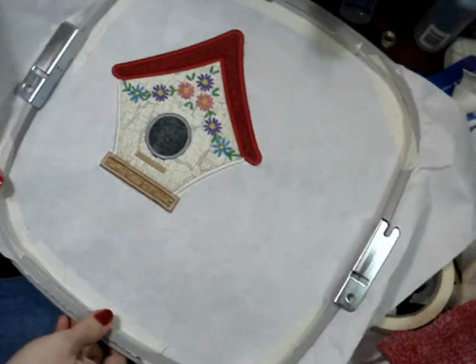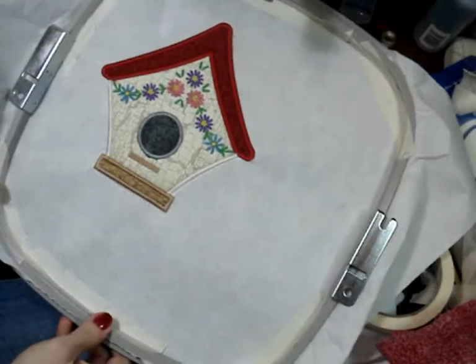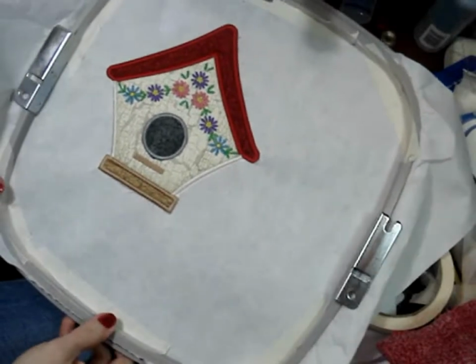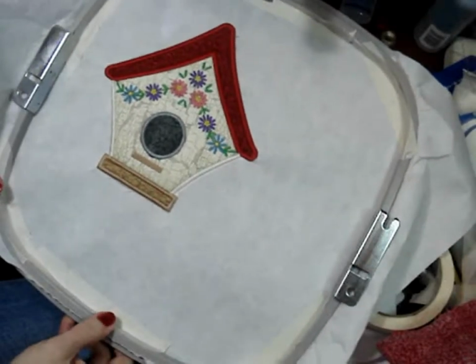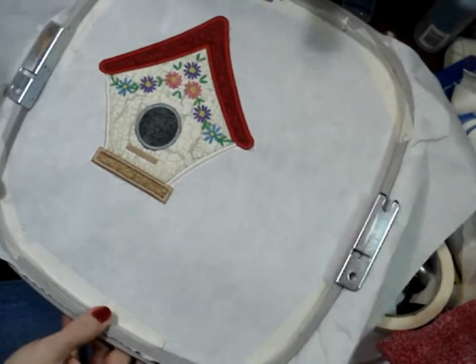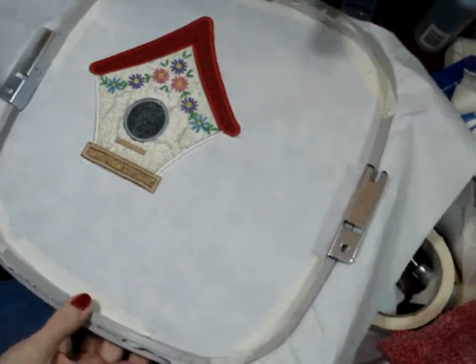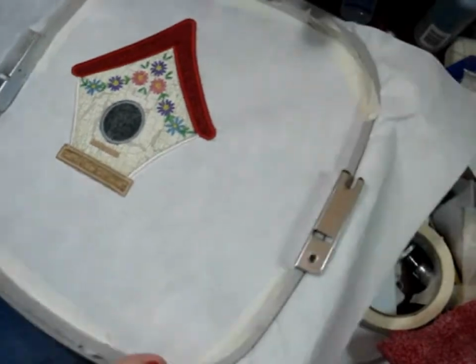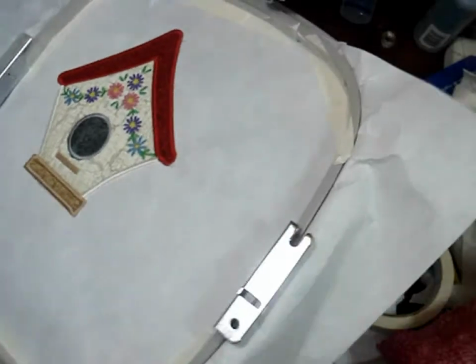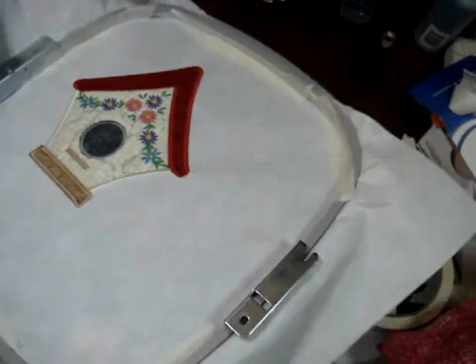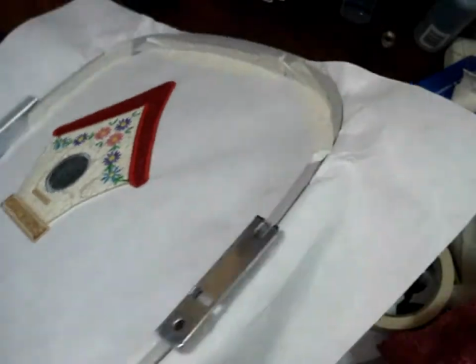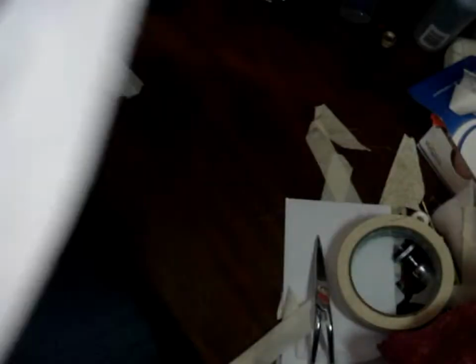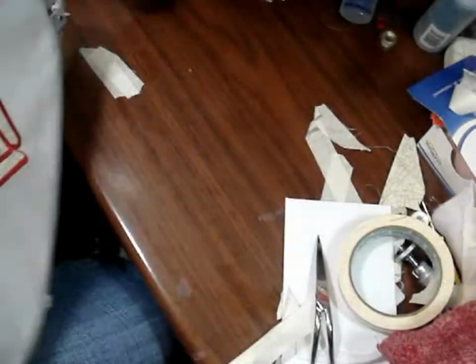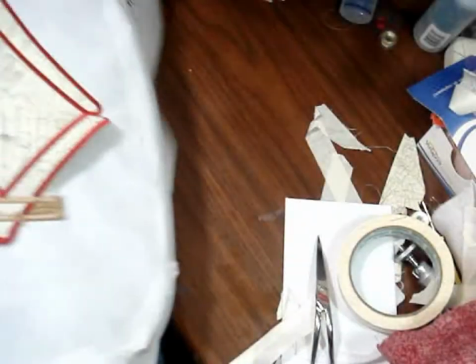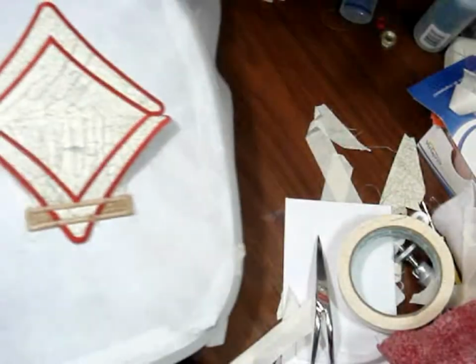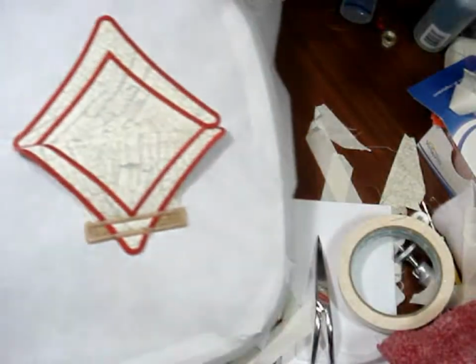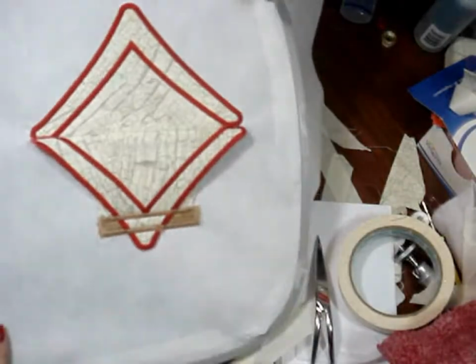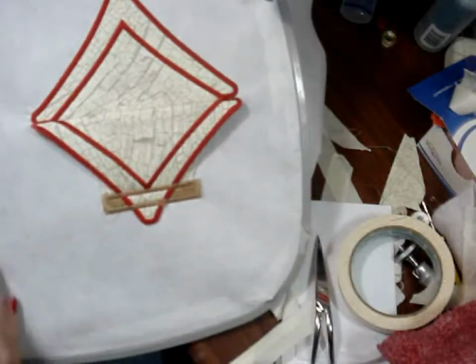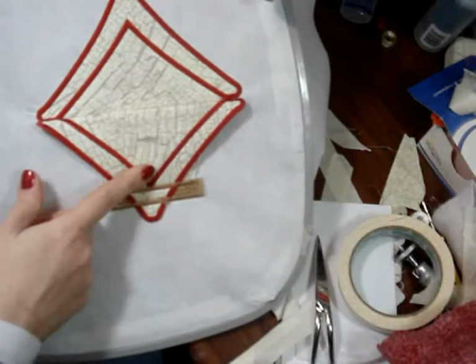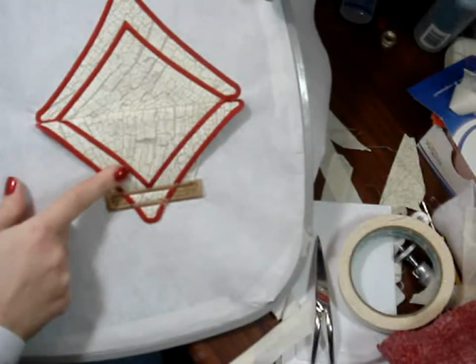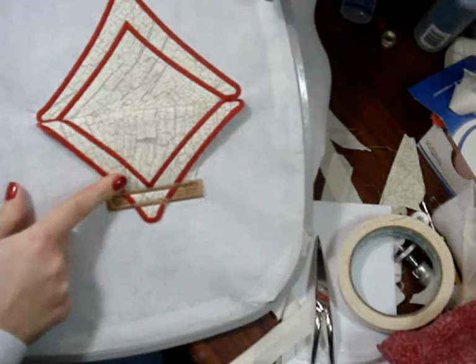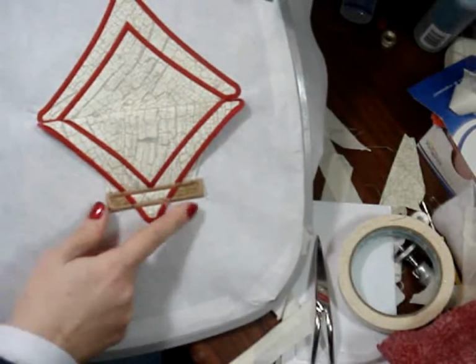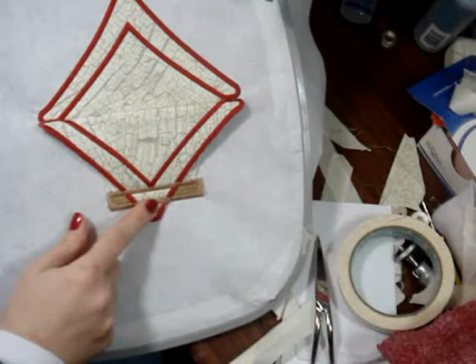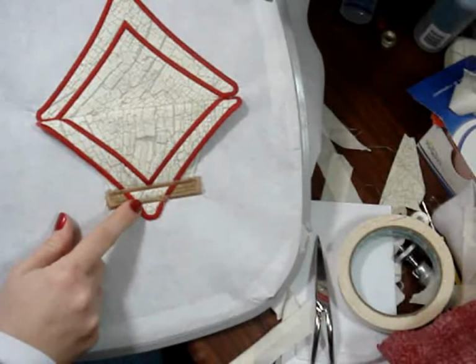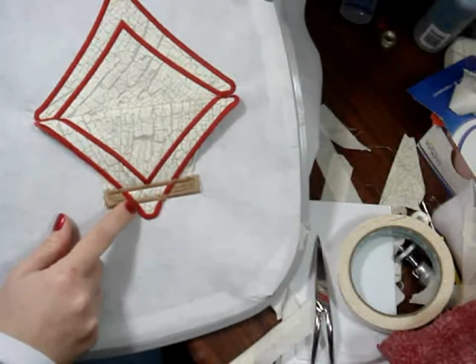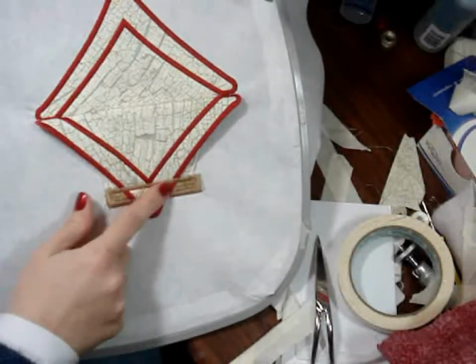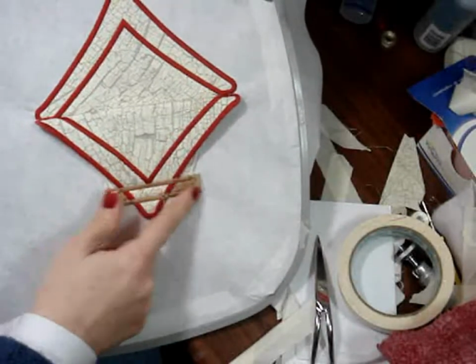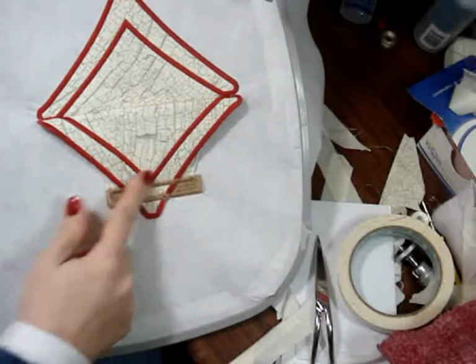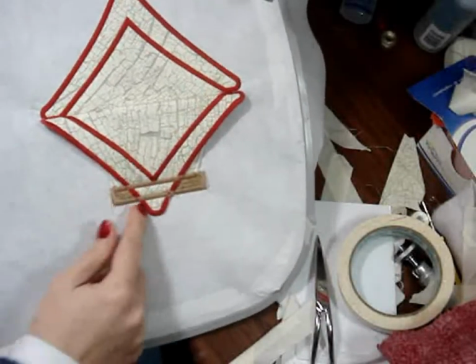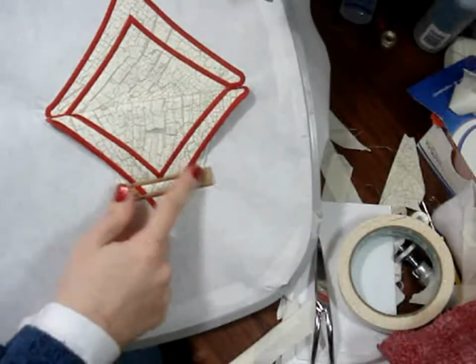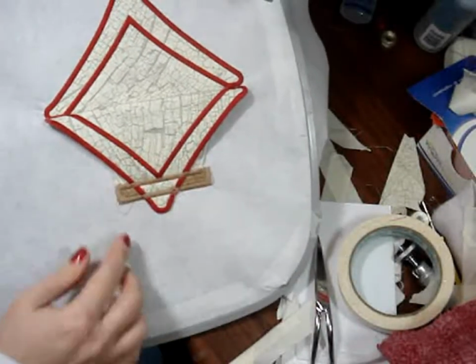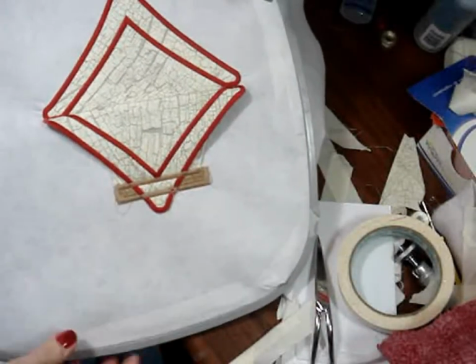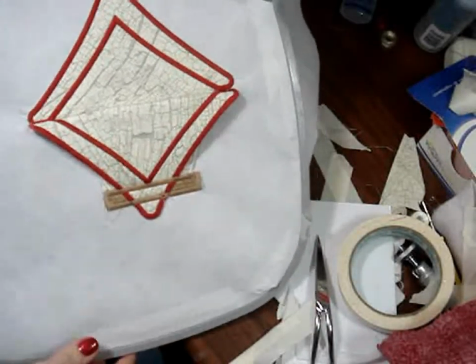It looks good except — make sure you tape down the roof or you end up with this. I'm going to go ahead and fix this: take out the satin stitch and re-sew it.